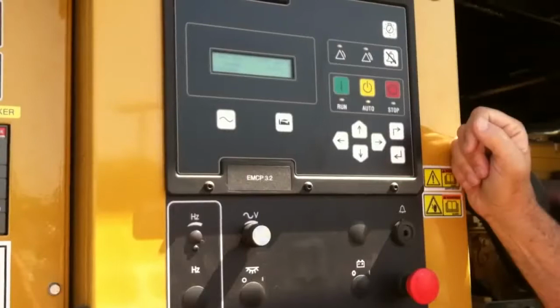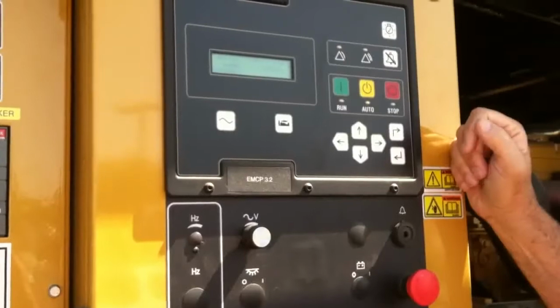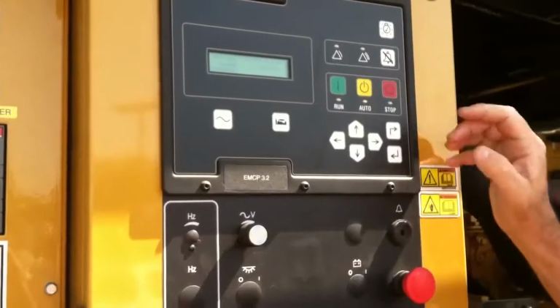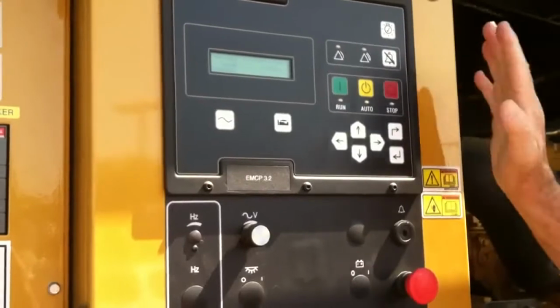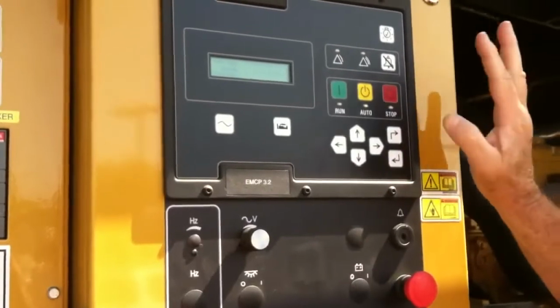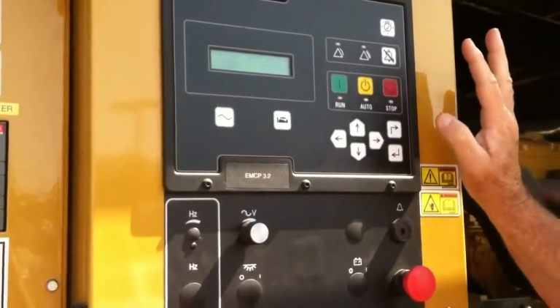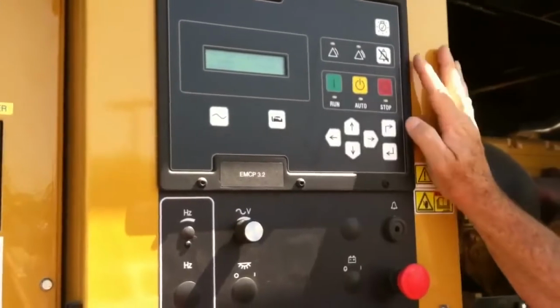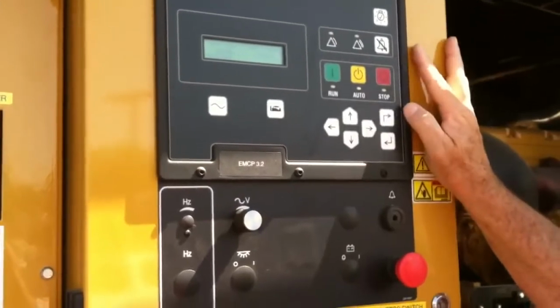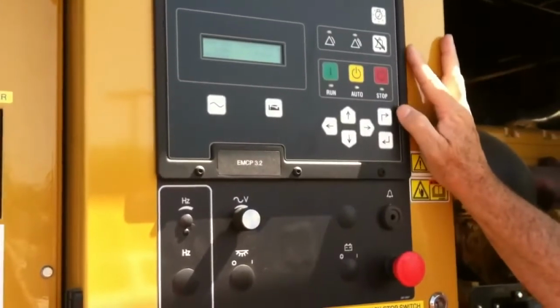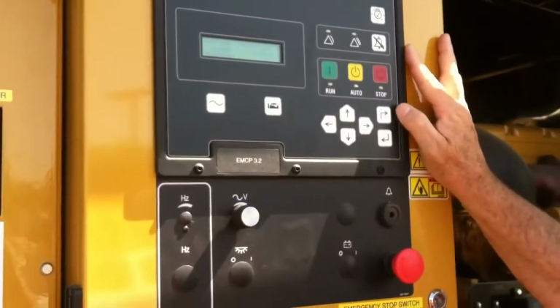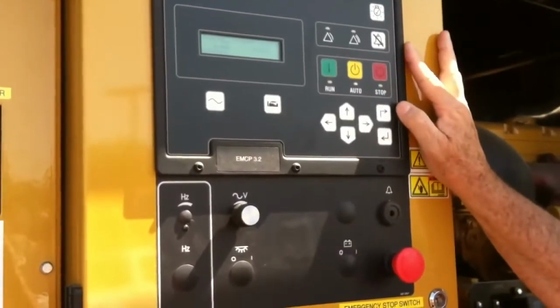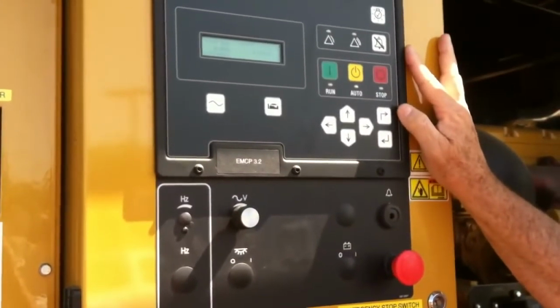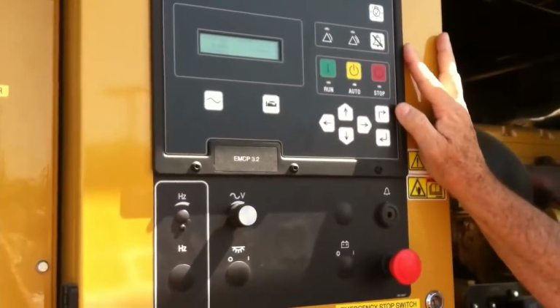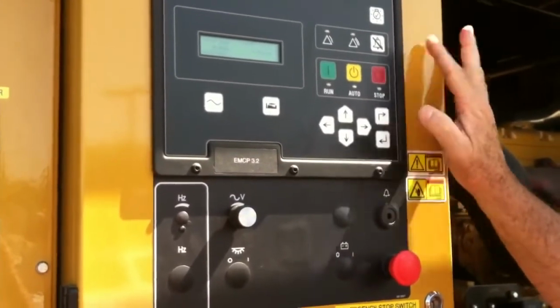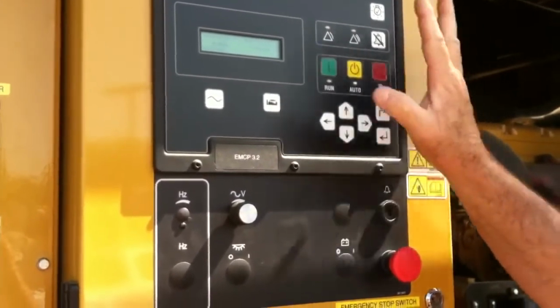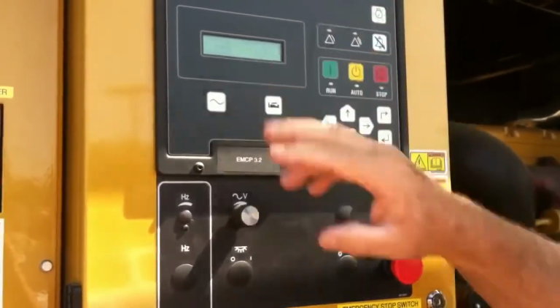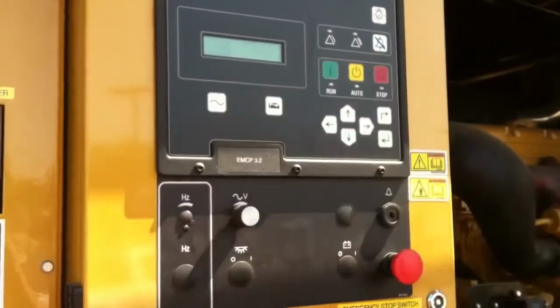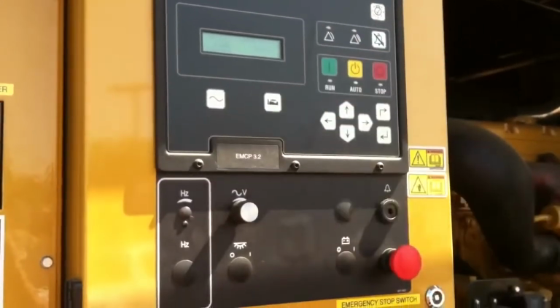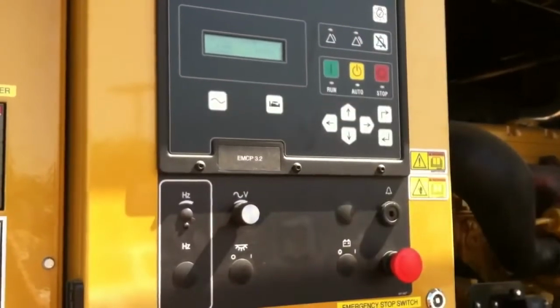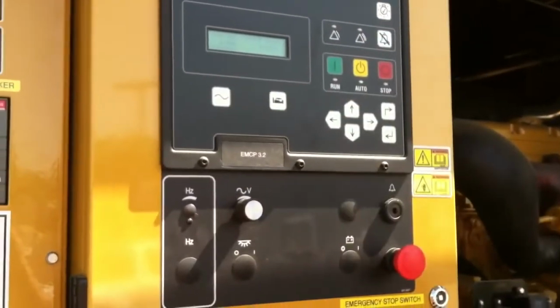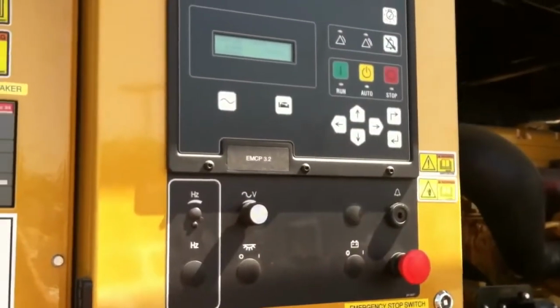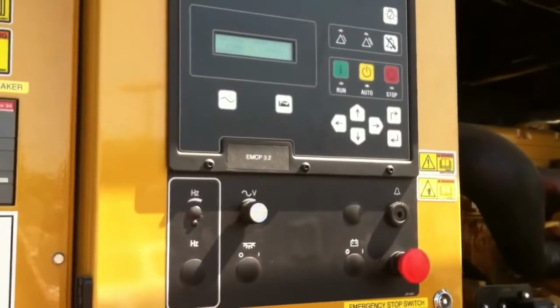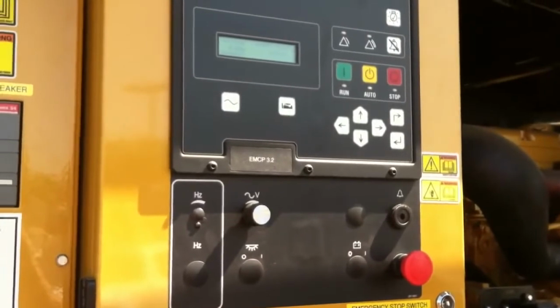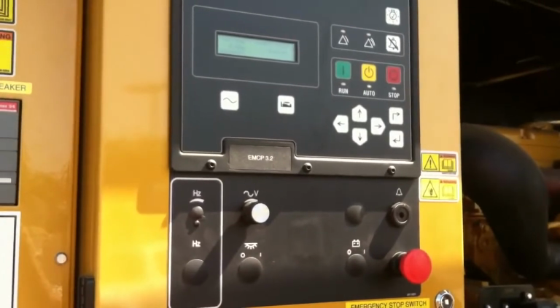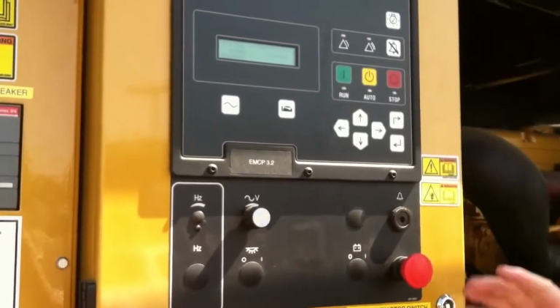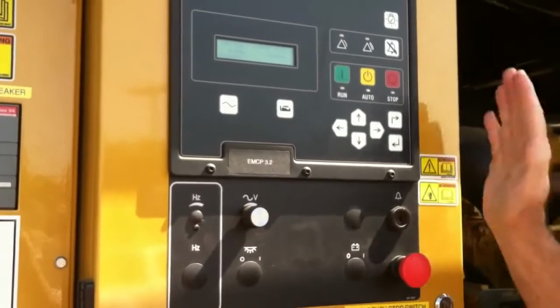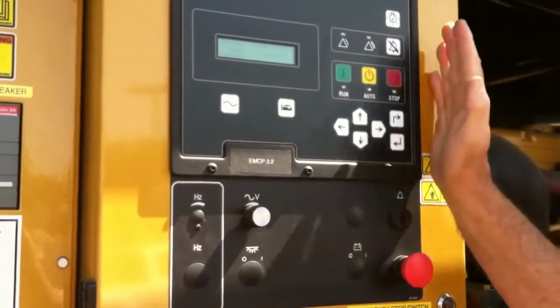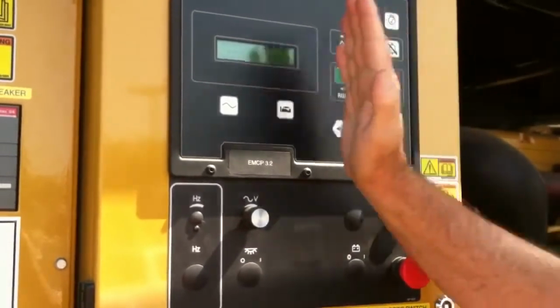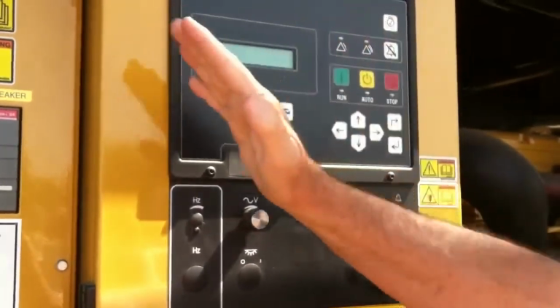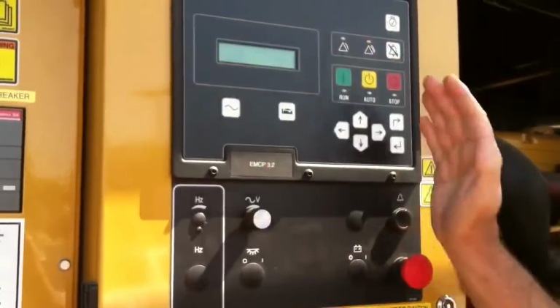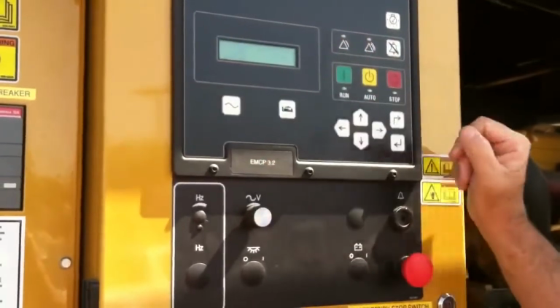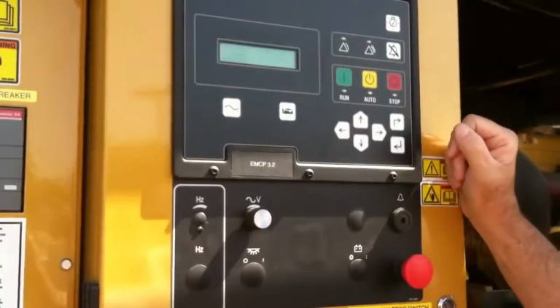Okay, this is our control panel, and I briefly went over it in the last video, but we're going to go ahead and get a little more in depth with this.